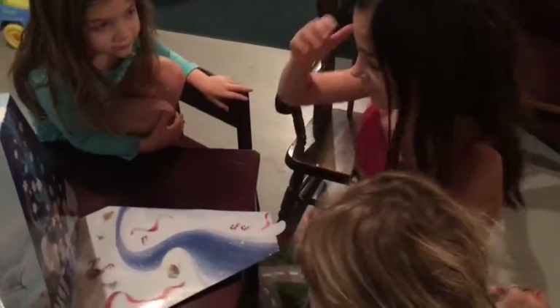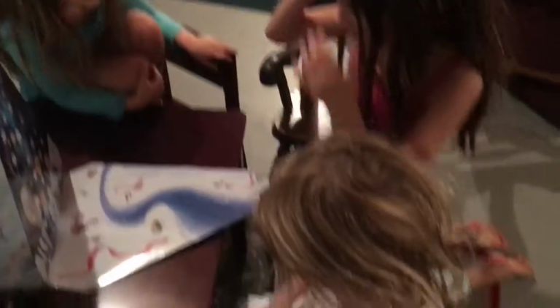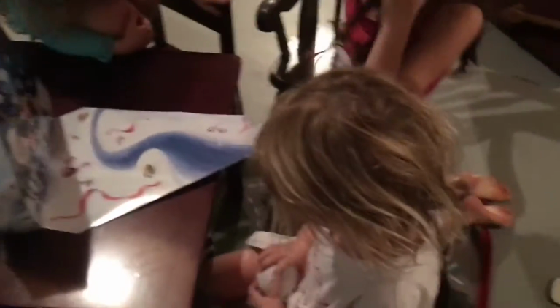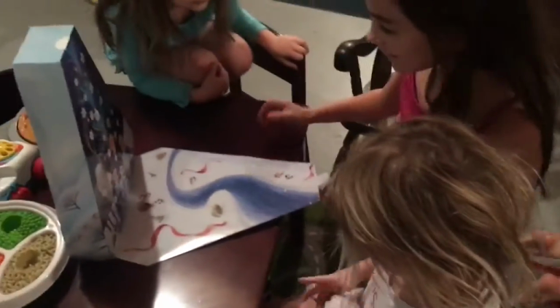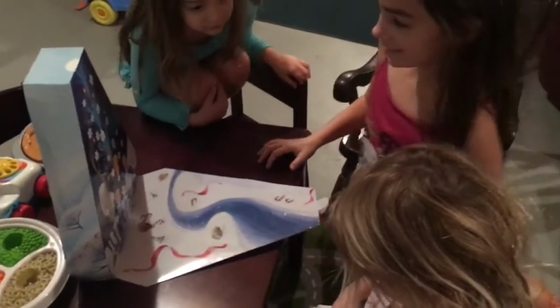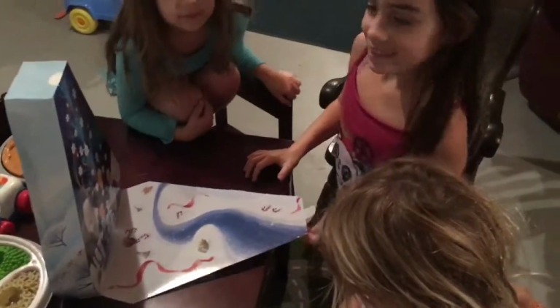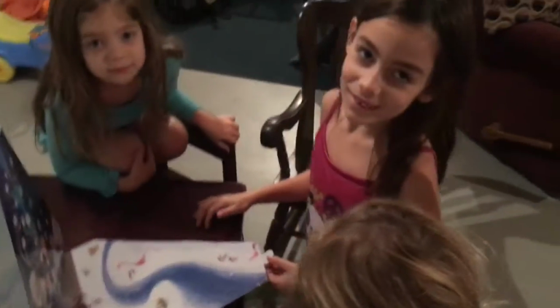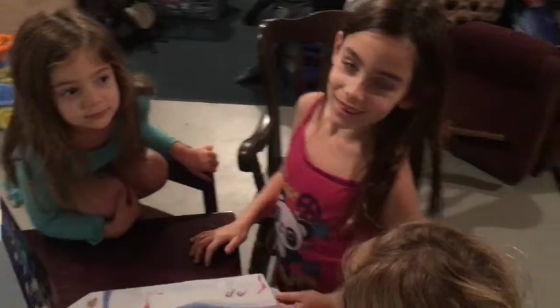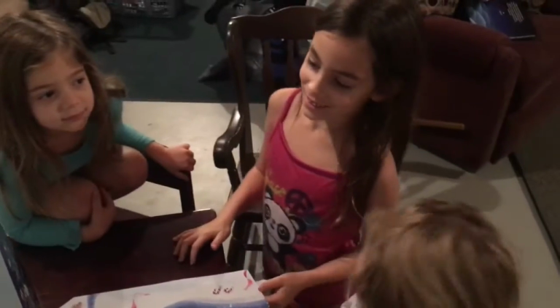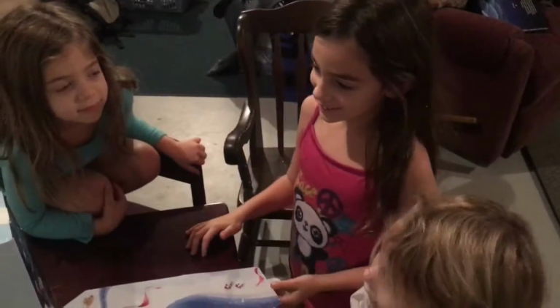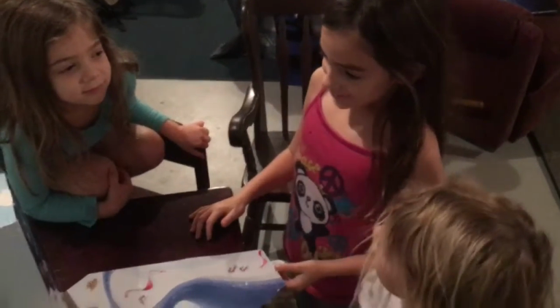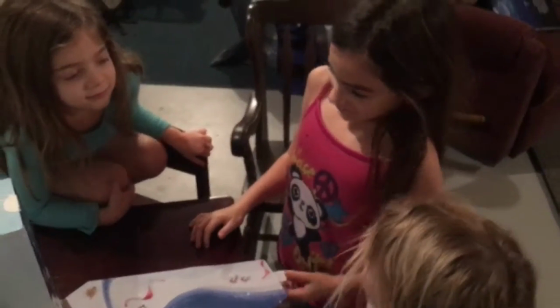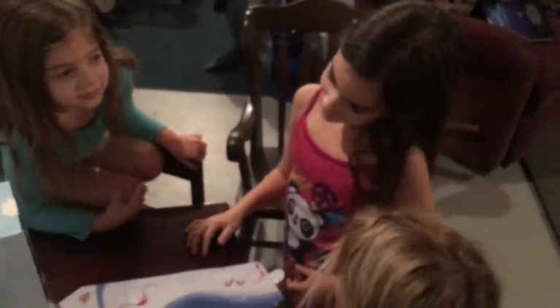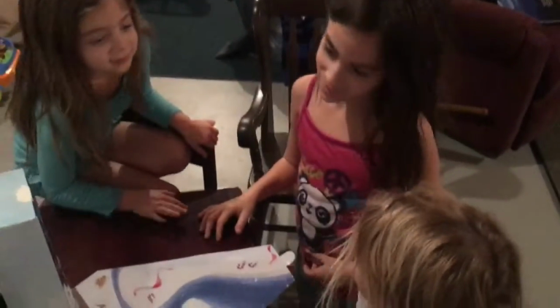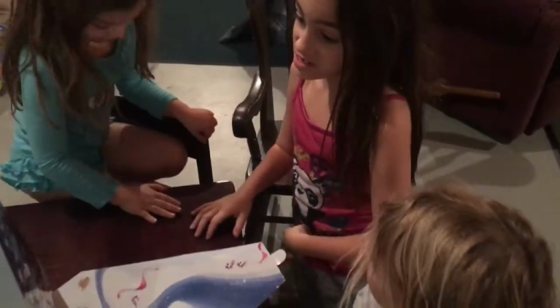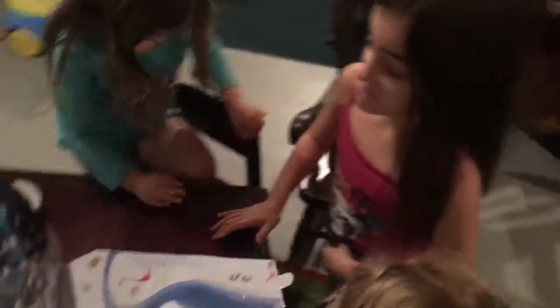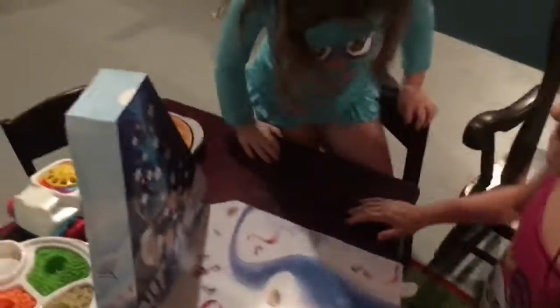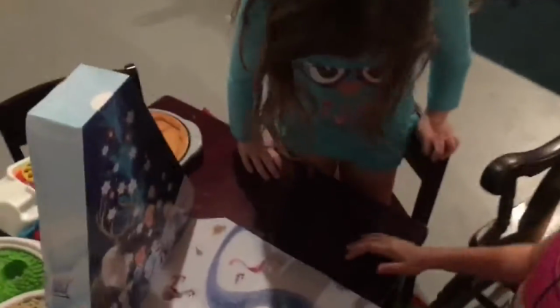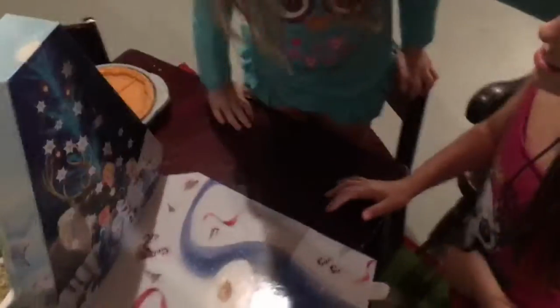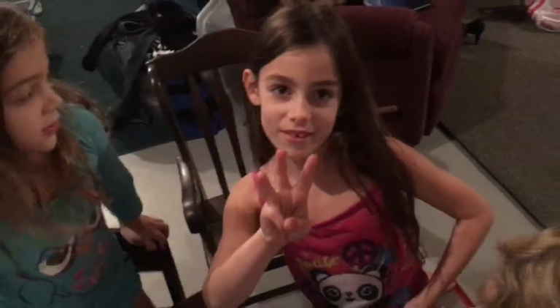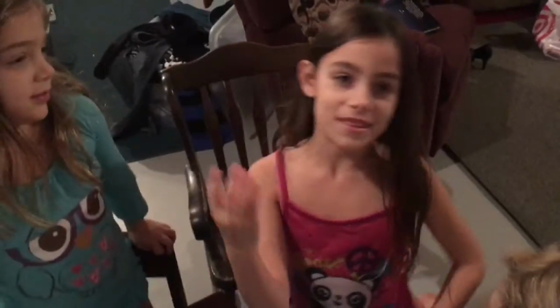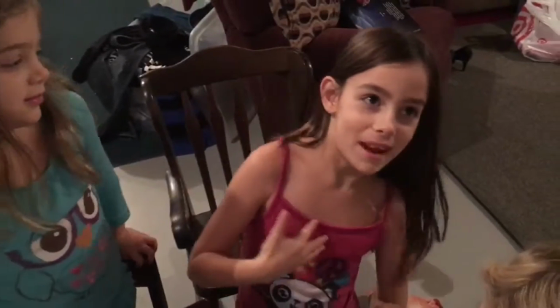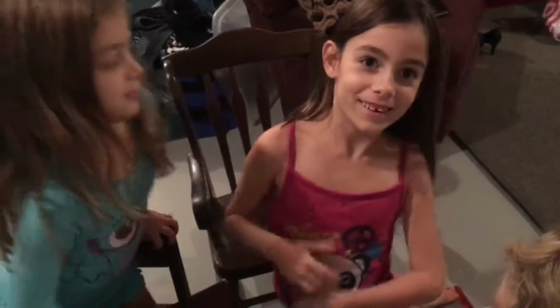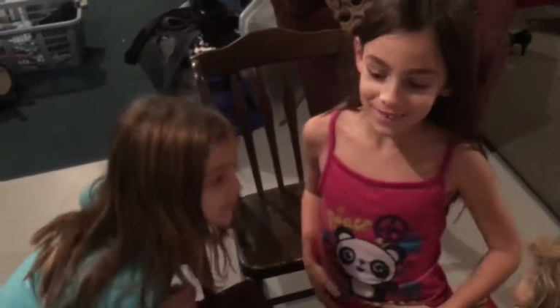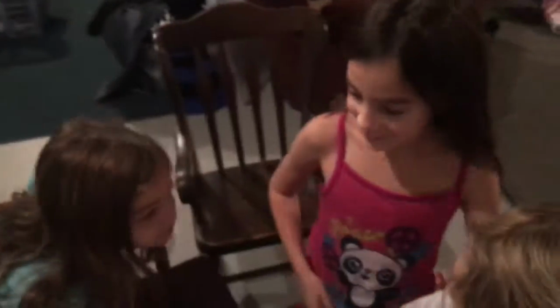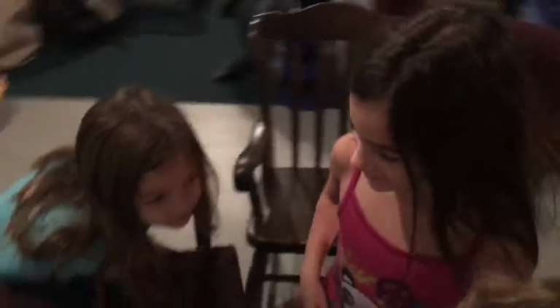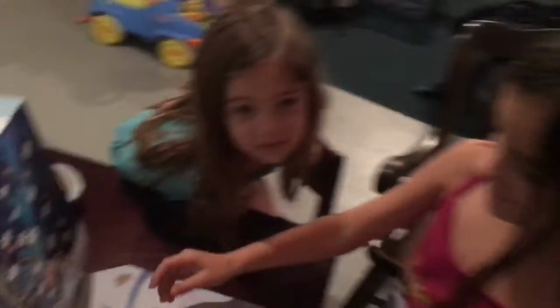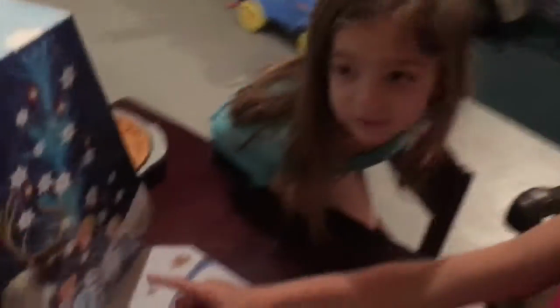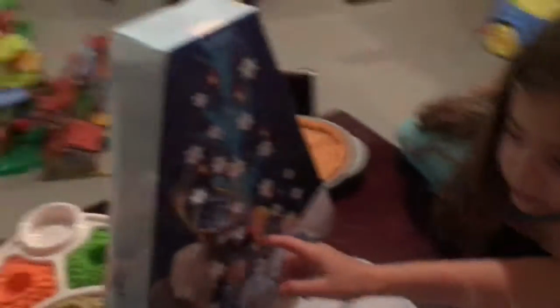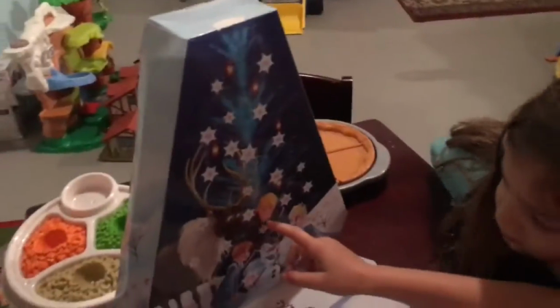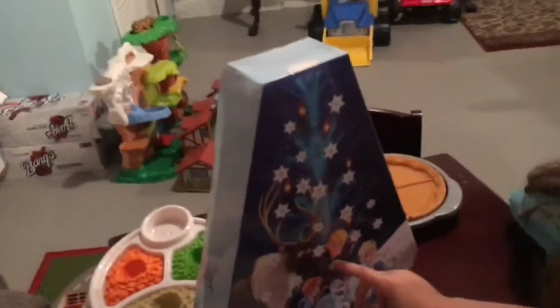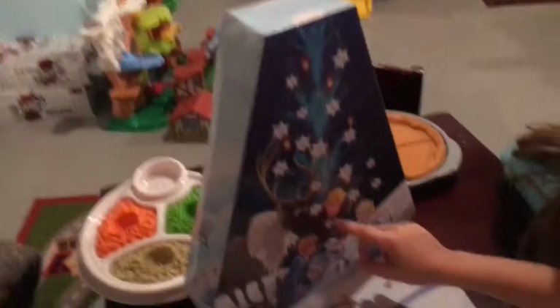We have the advent calendar out and it's nighttime, almost bedtime because we forgot. We had a busy day and we keep forgetting to do it. So today is day 3 and it's my turn, and it's Nikki's turn for our Olaf calendar. So I get to pick this one.